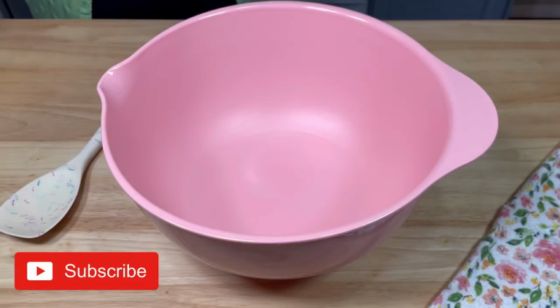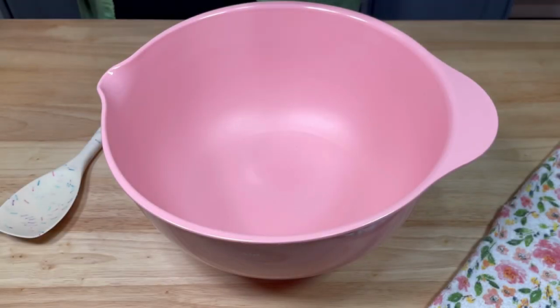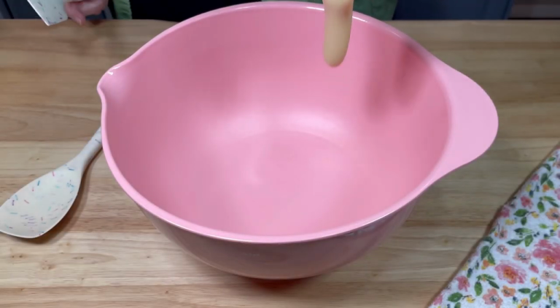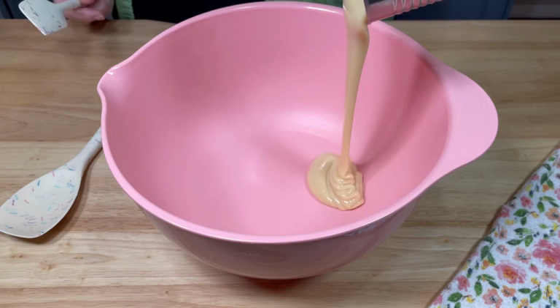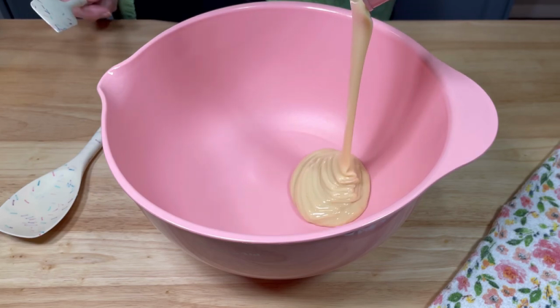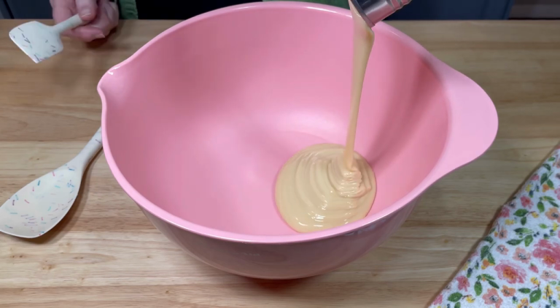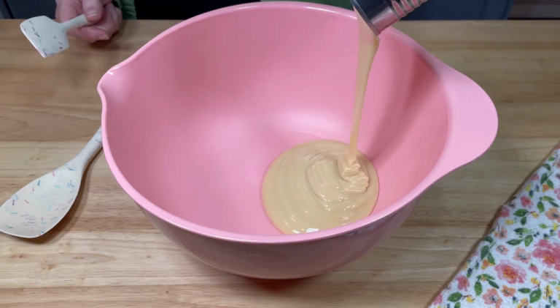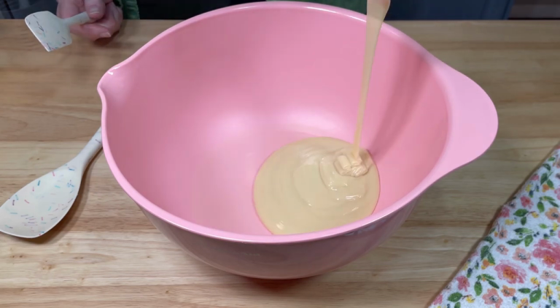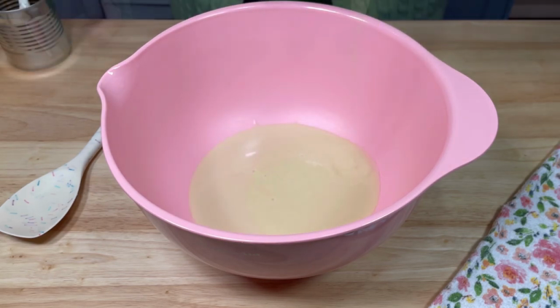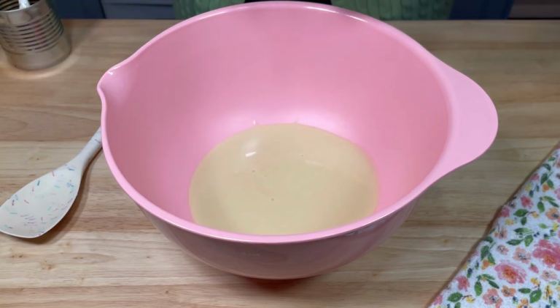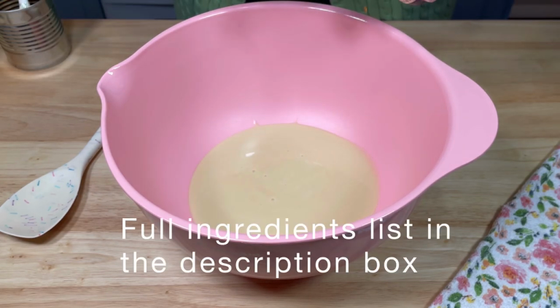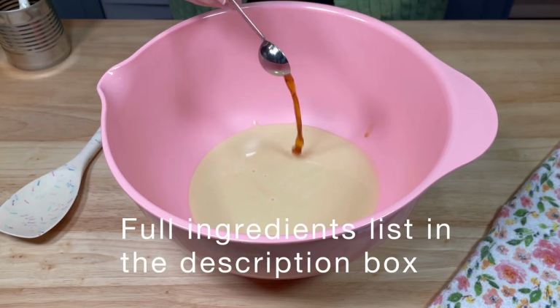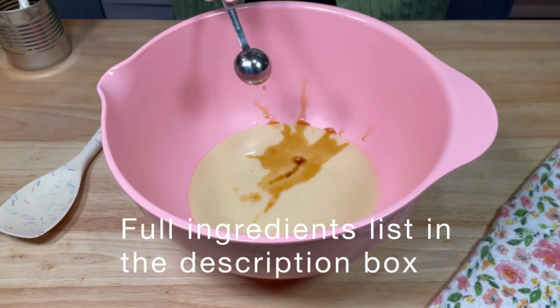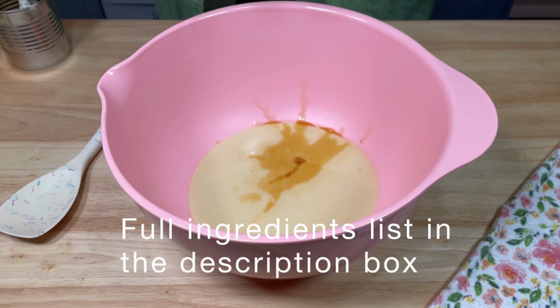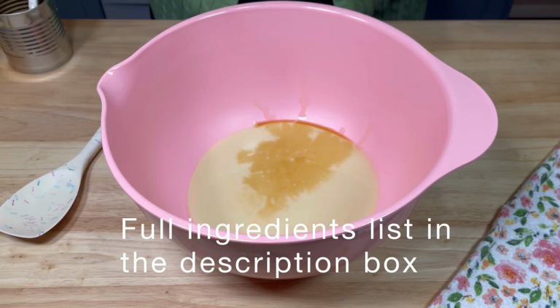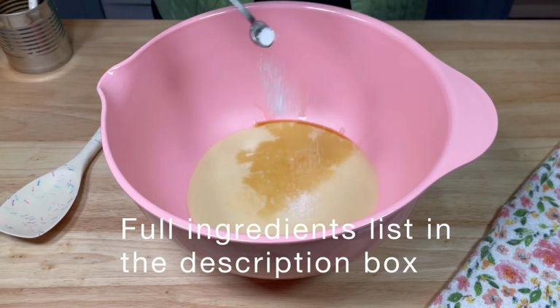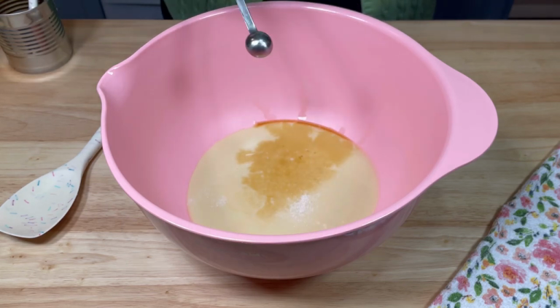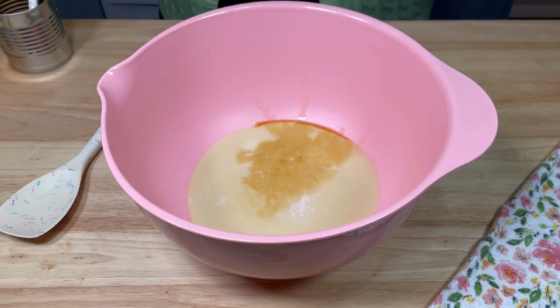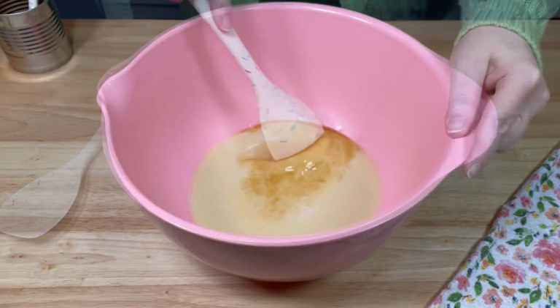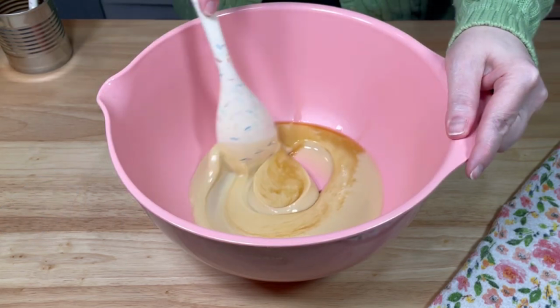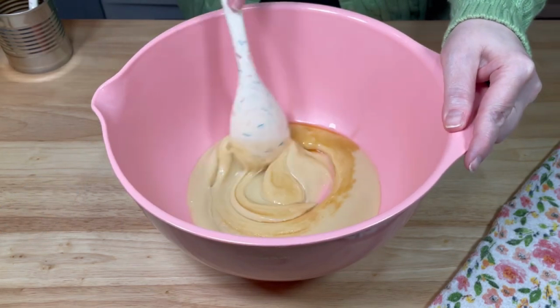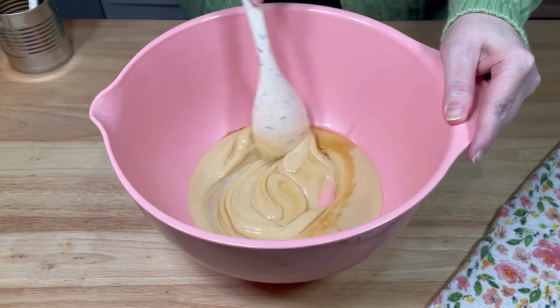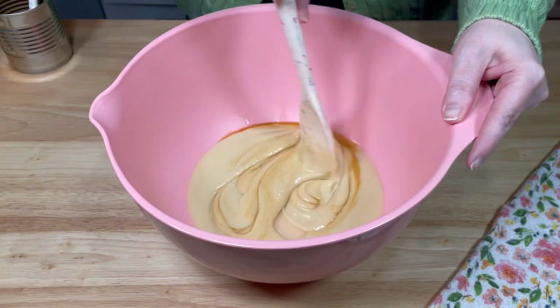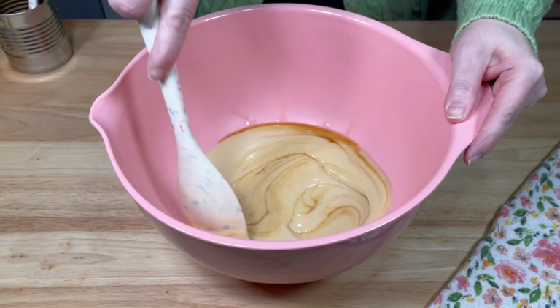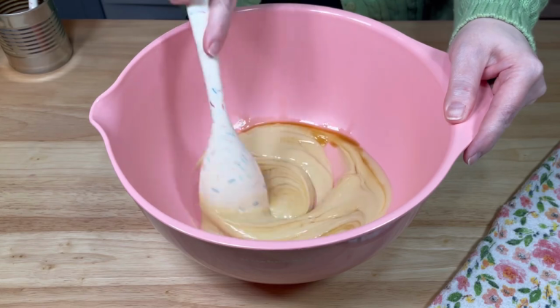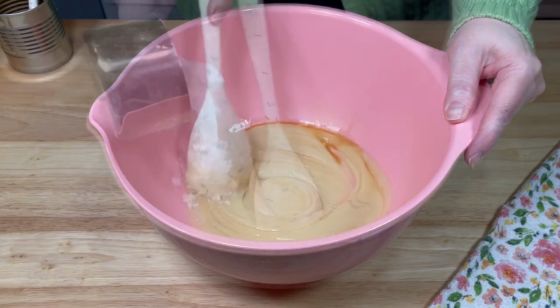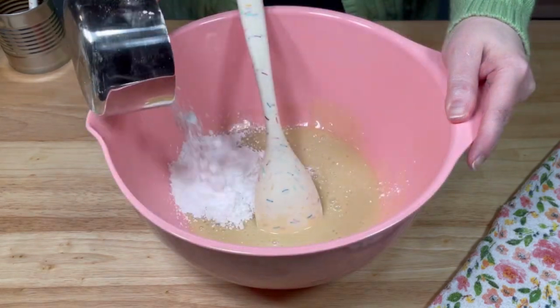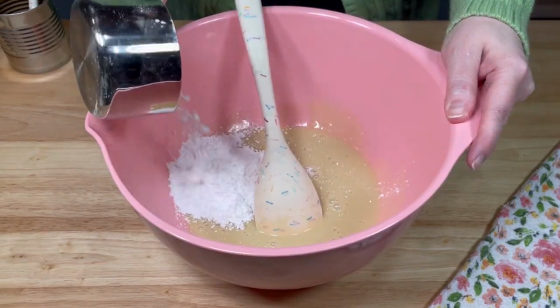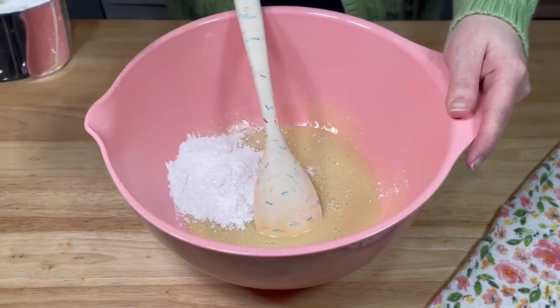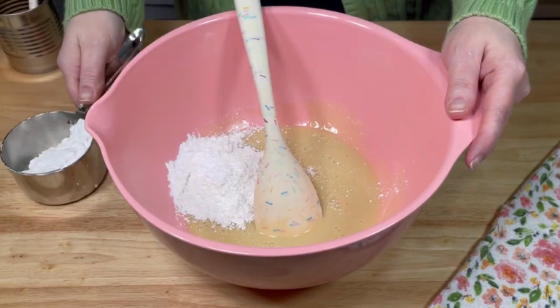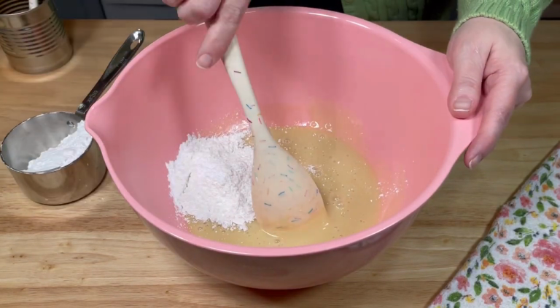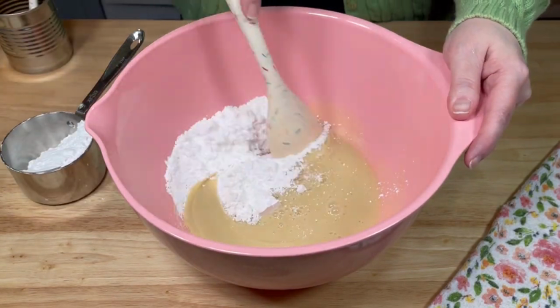Next, in a large mixing bowl, I added one can of sweetened condensed milk, one teaspoon of vanilla, and a quarter teaspoon of salt. Once that was well combined, I gradually added two cups of confectioner's sugar.